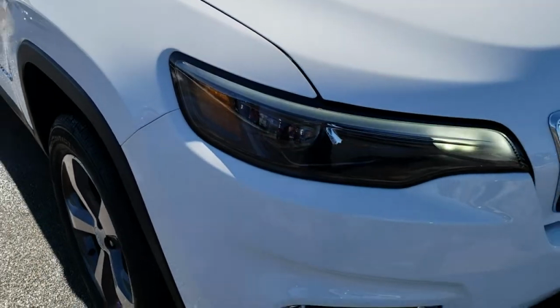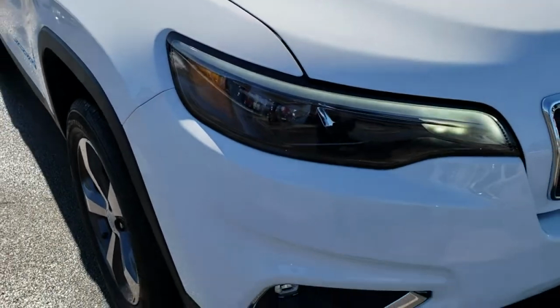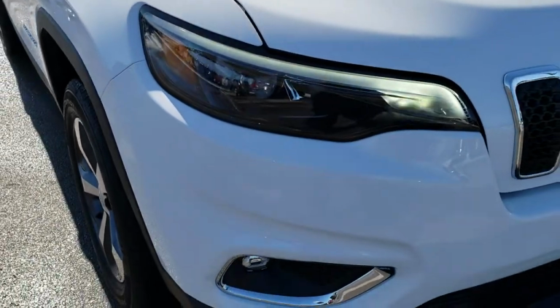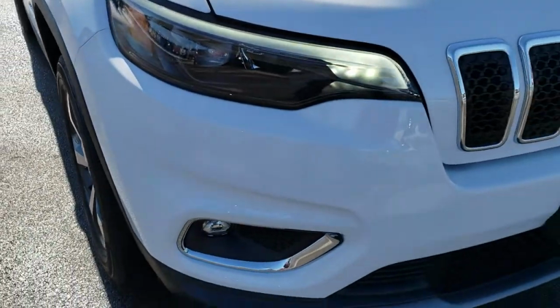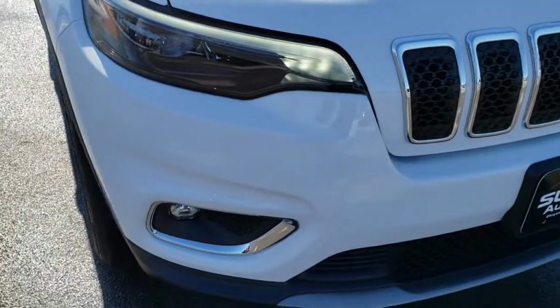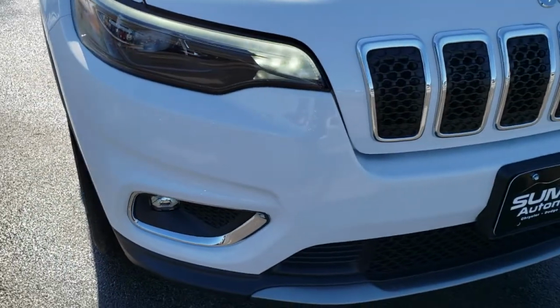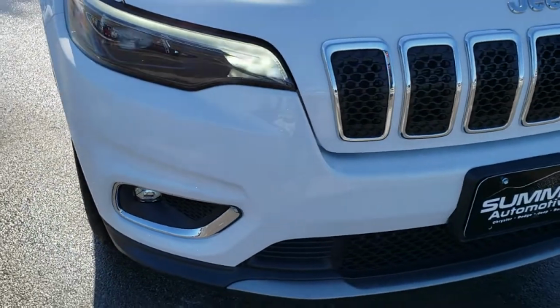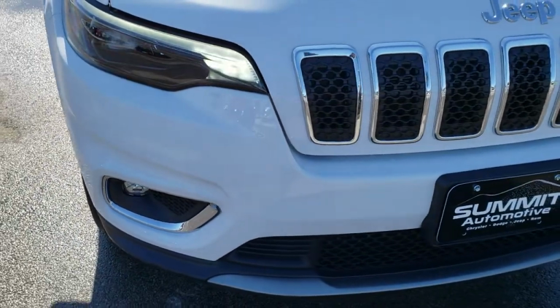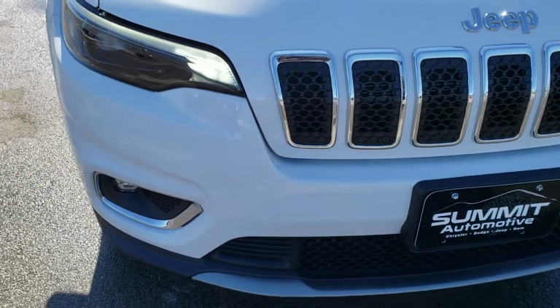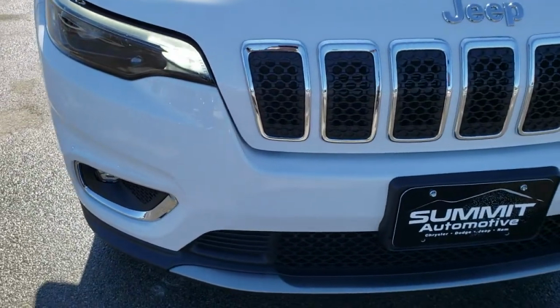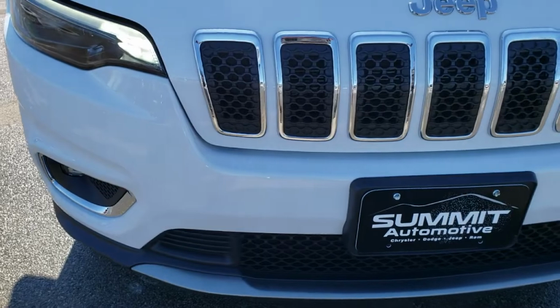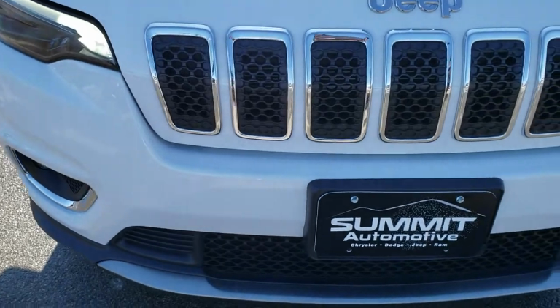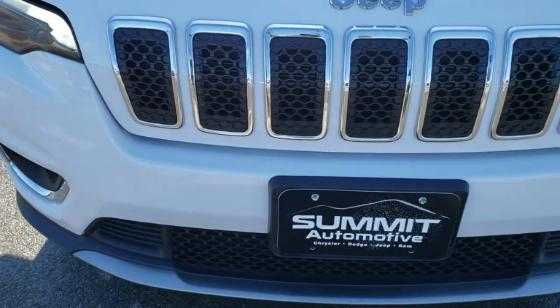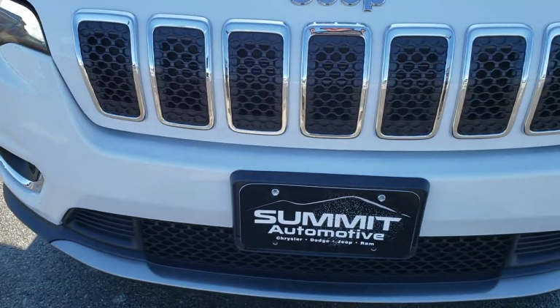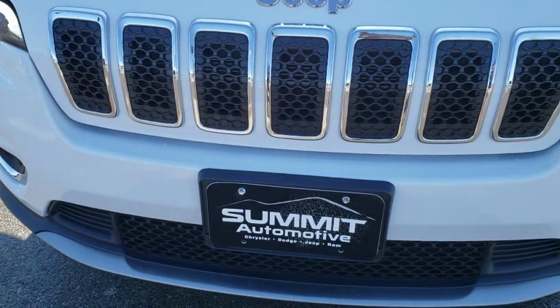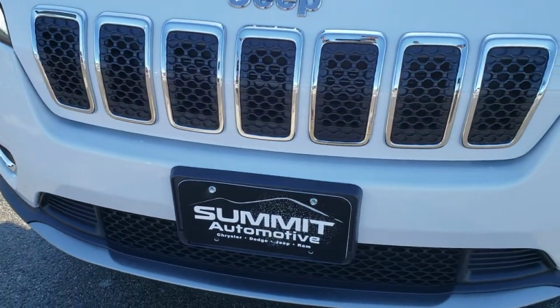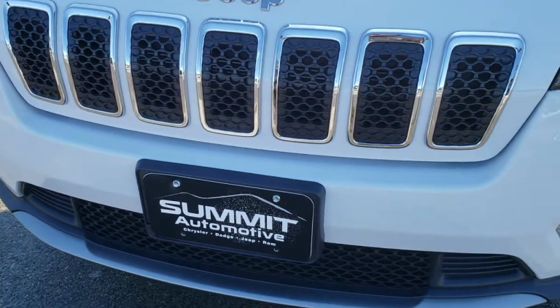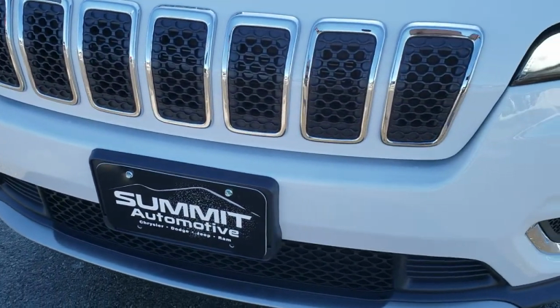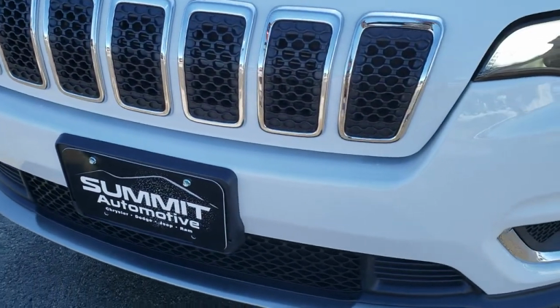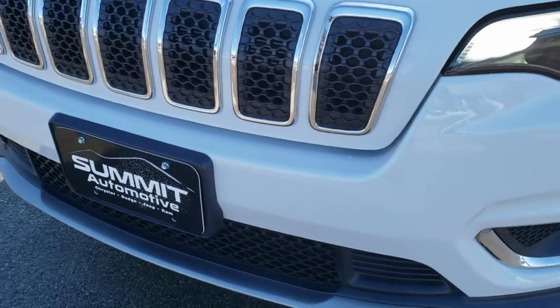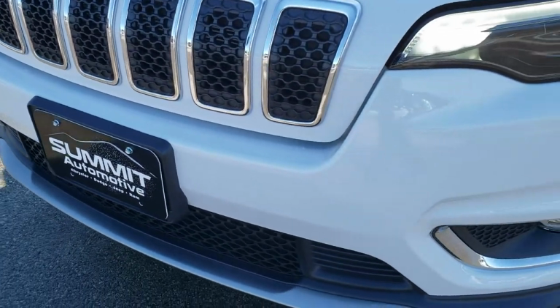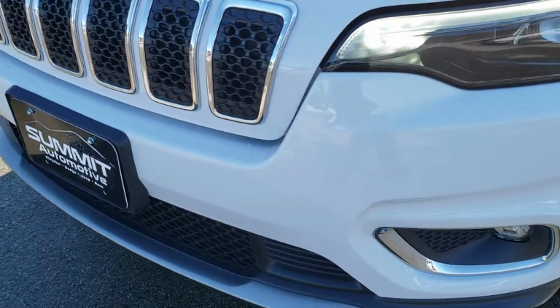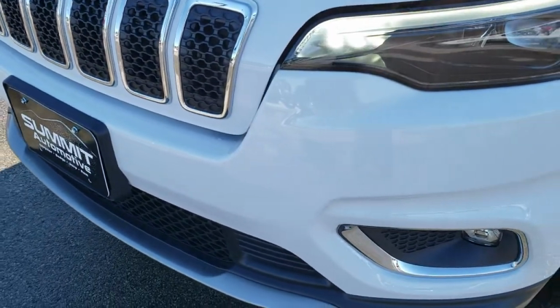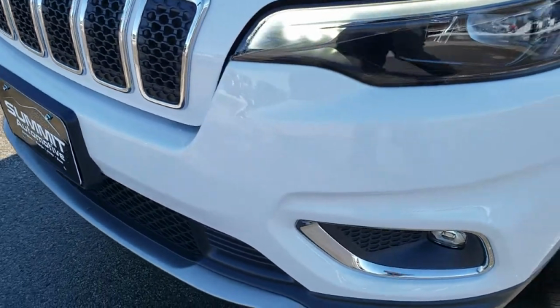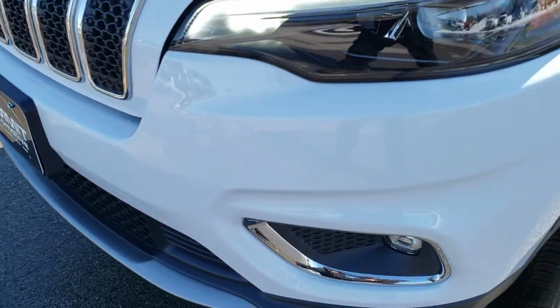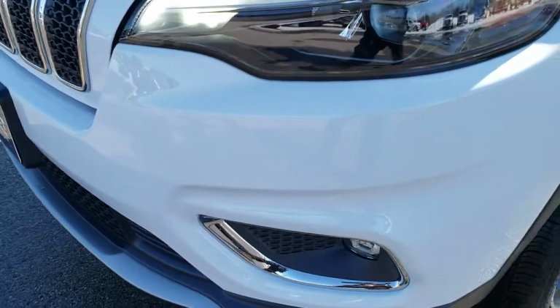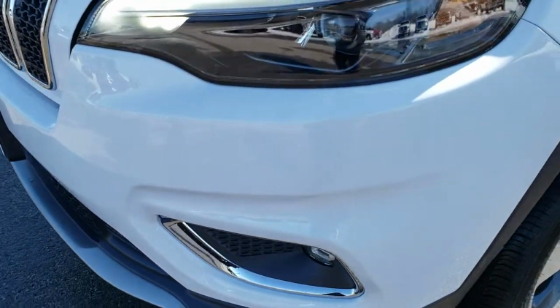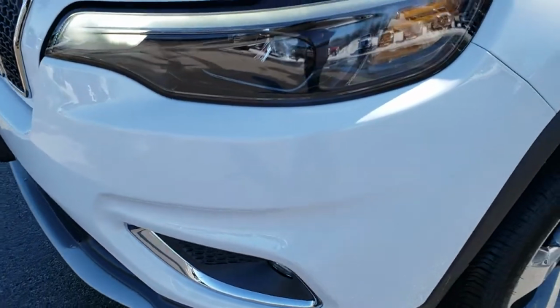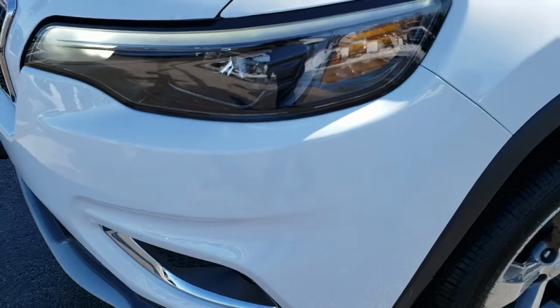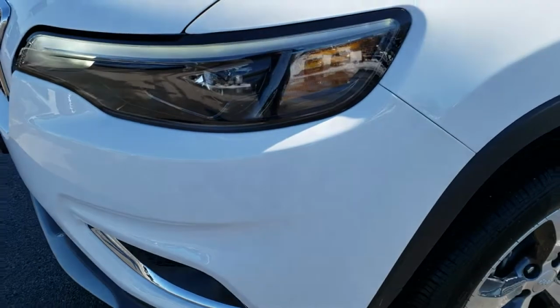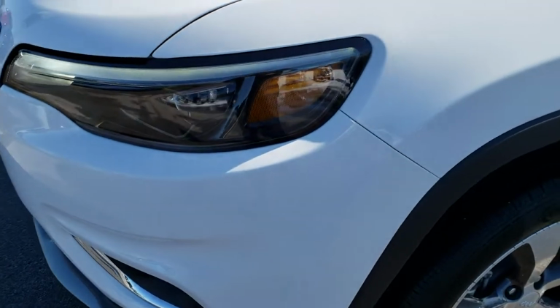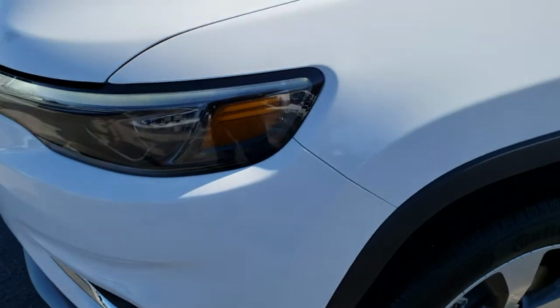This vehicle only has a little over a thousand miles on it. It has the 2.0 liter turbocharged four cylinder motor which gives you 270 horsepower.